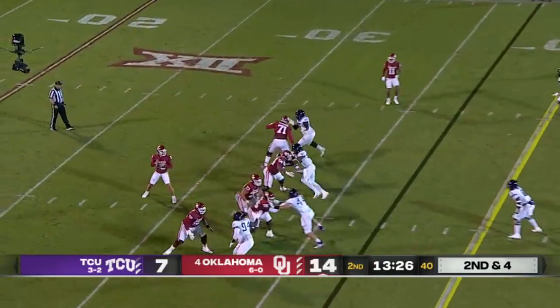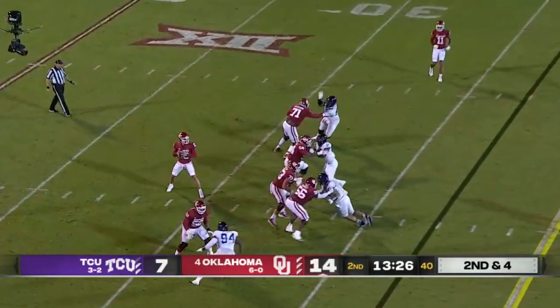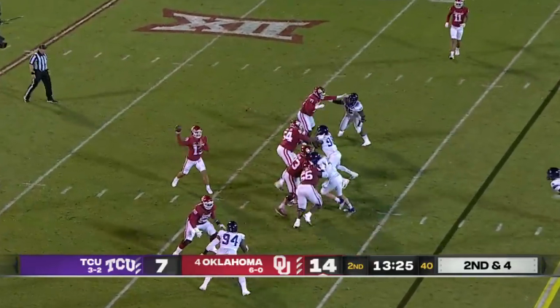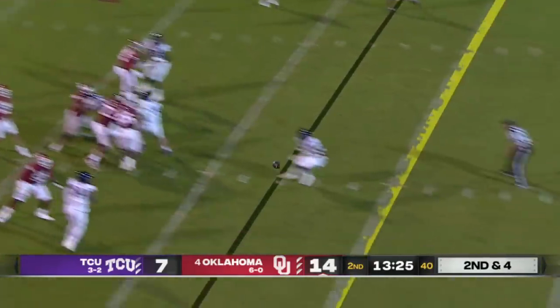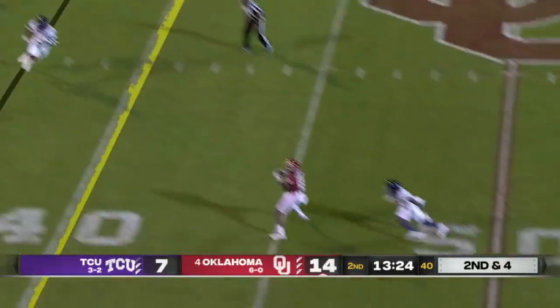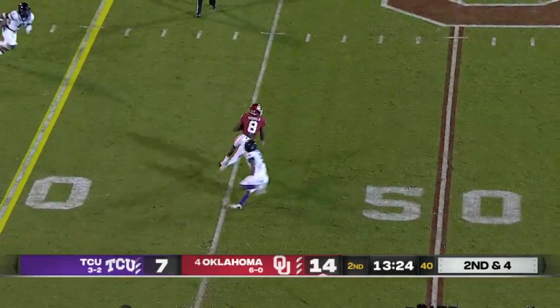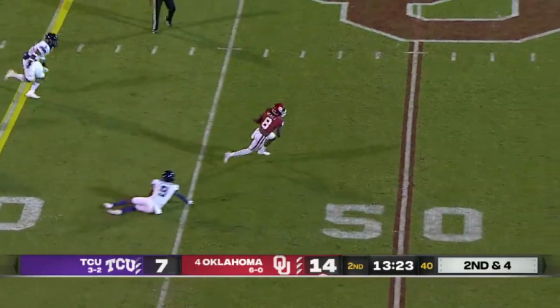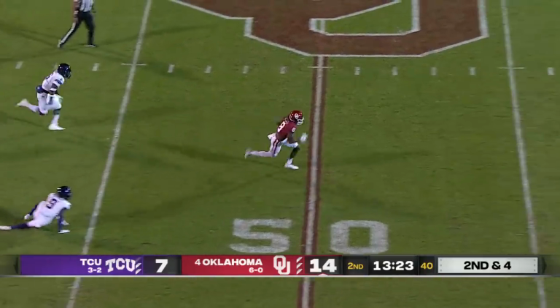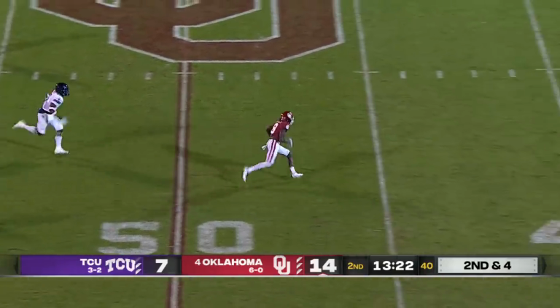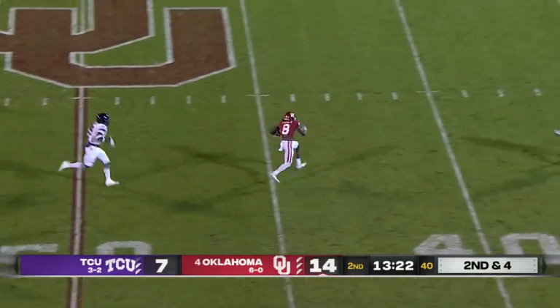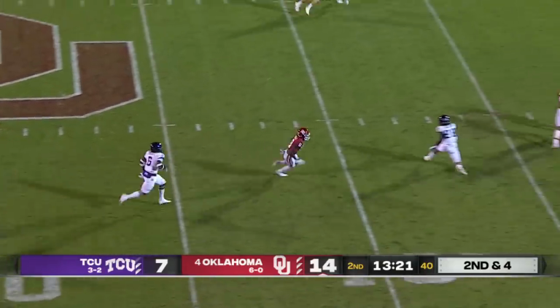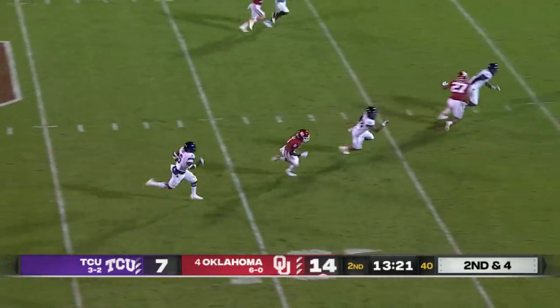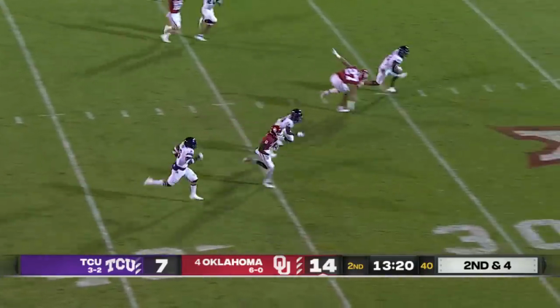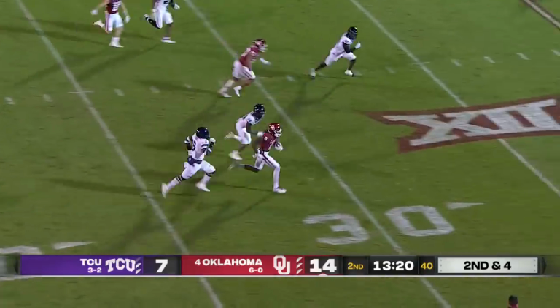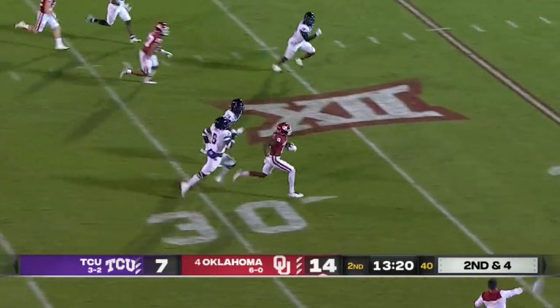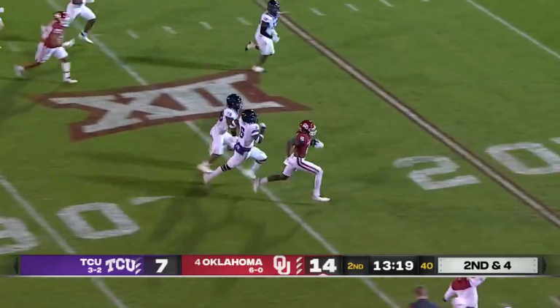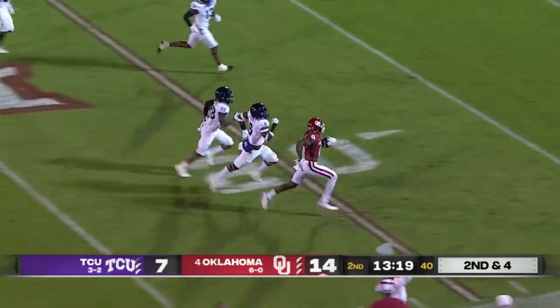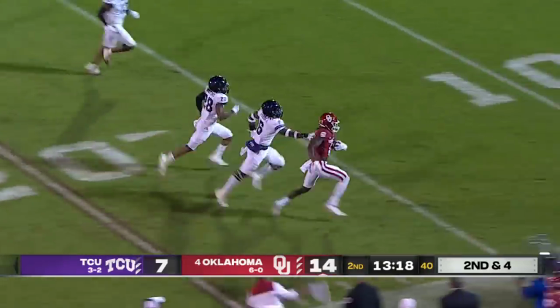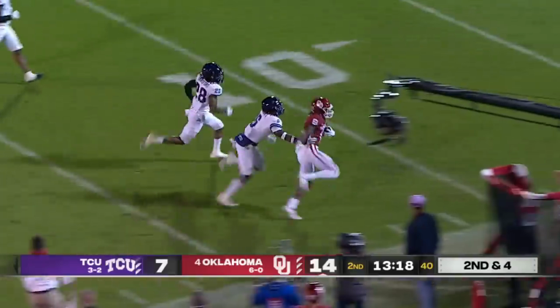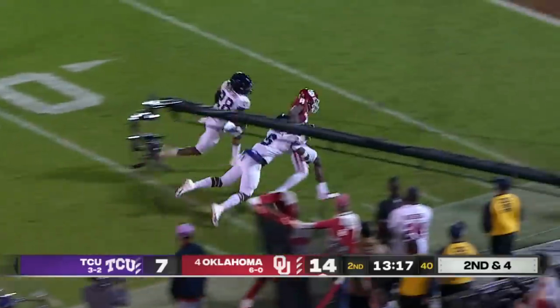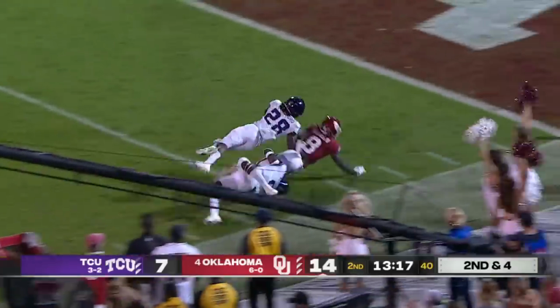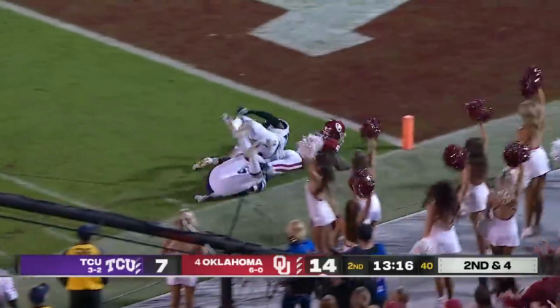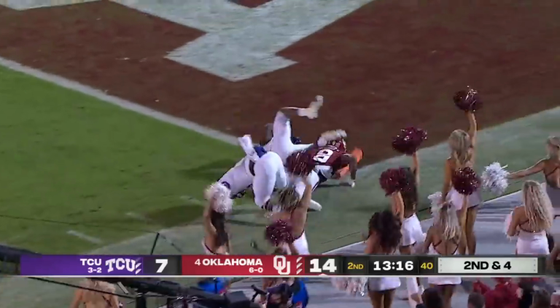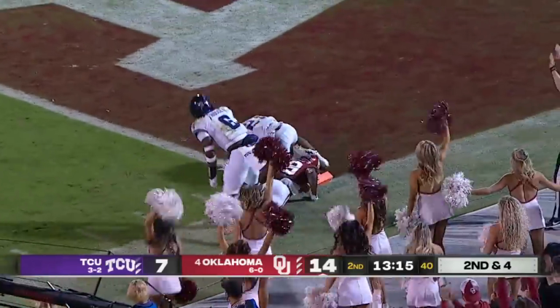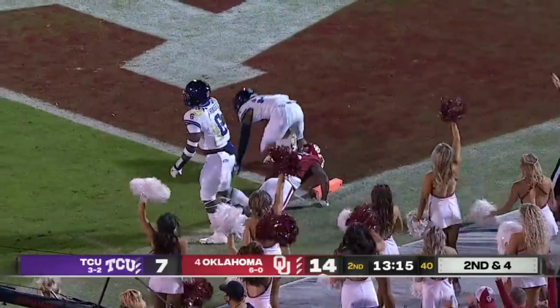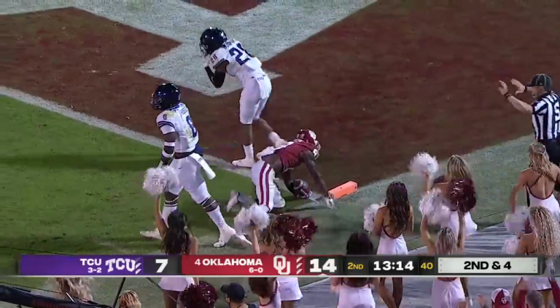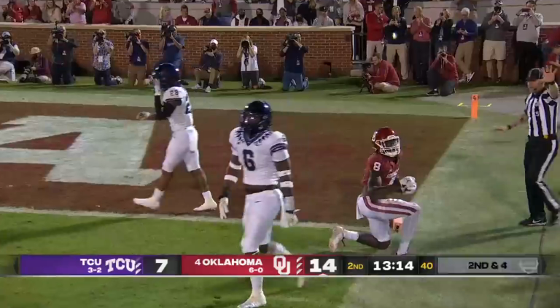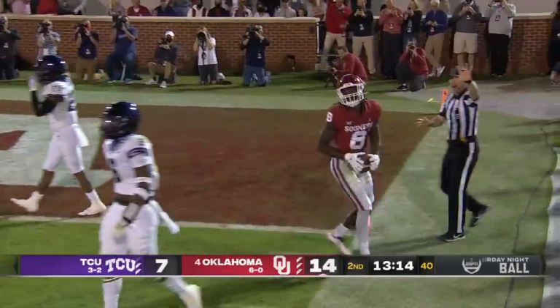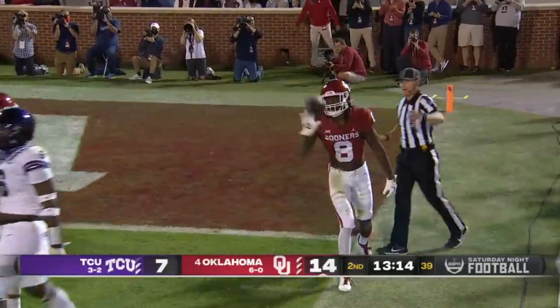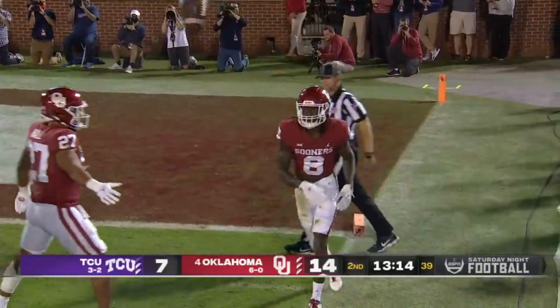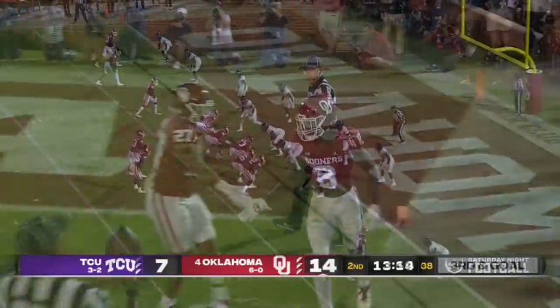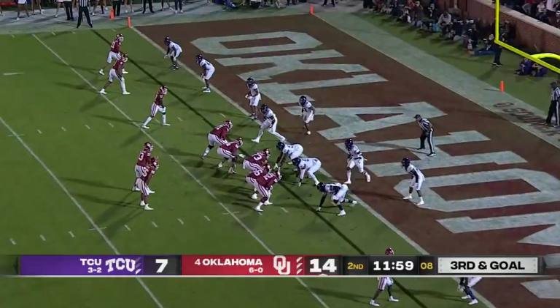Williams instead looks over to the right and finds a man — Woods off and running, makes a cut, foot race. Woods dives and is knocked down just short of the goal line. Third and goal.